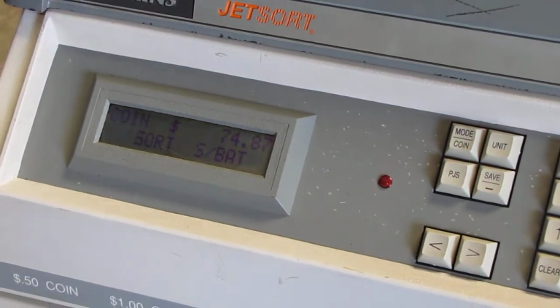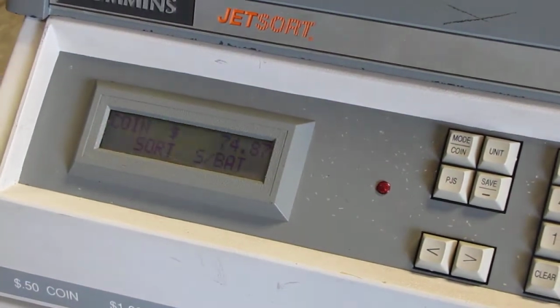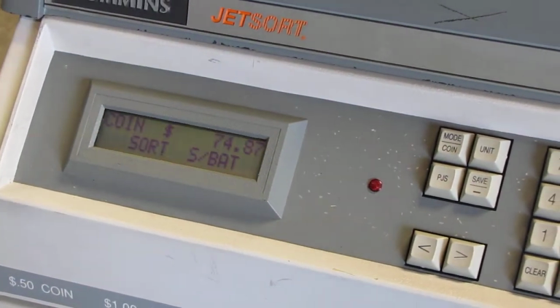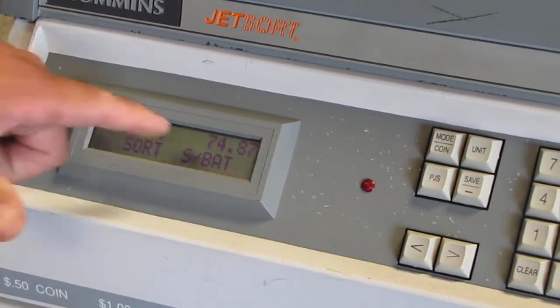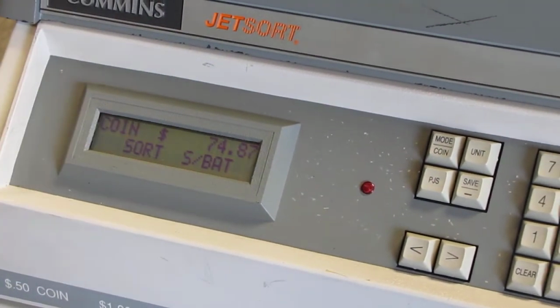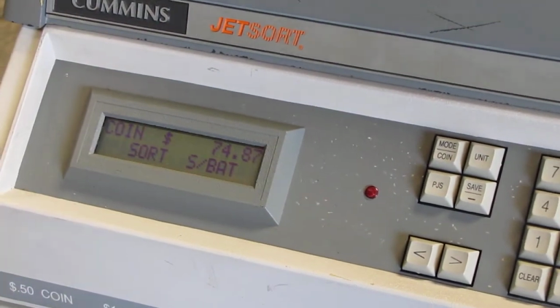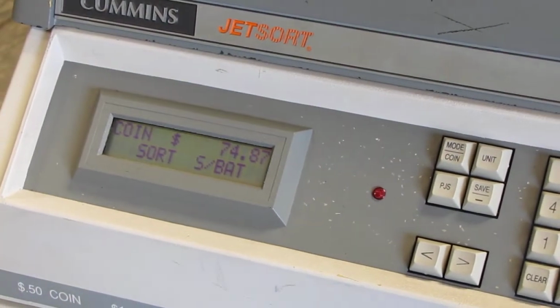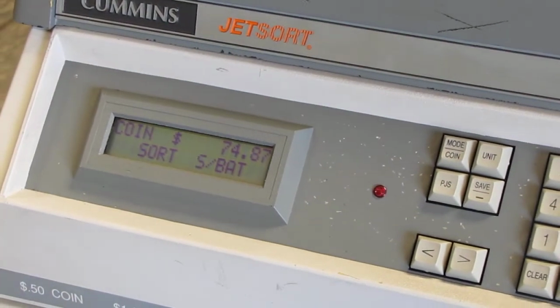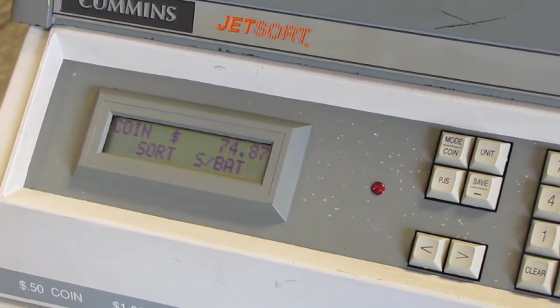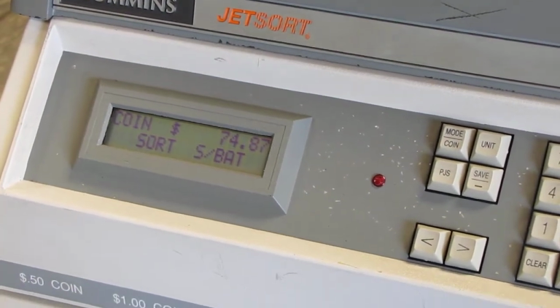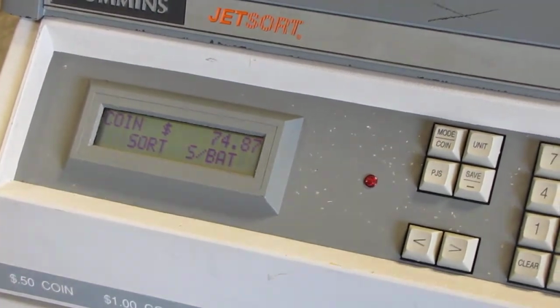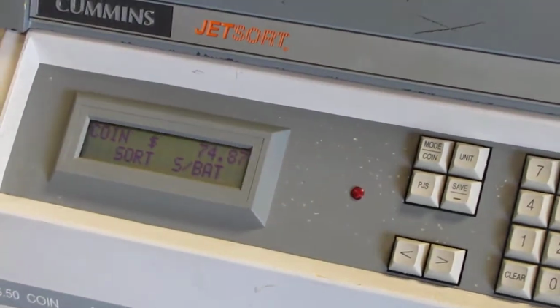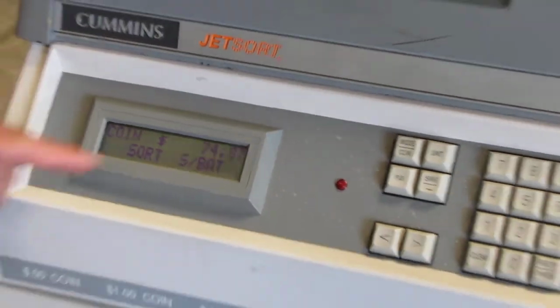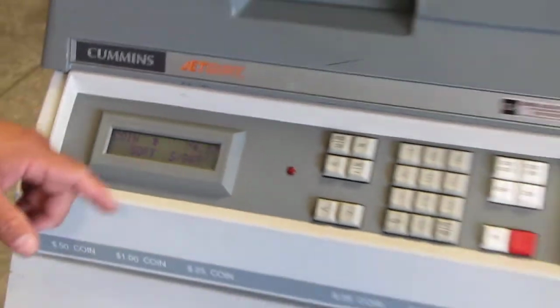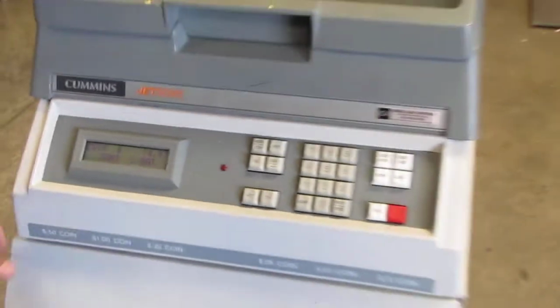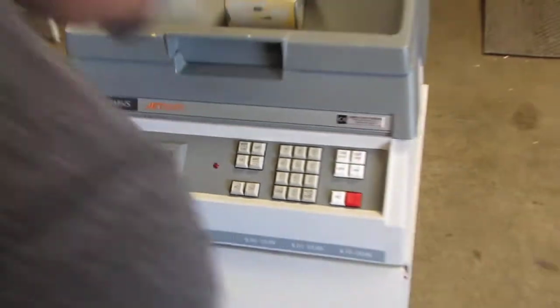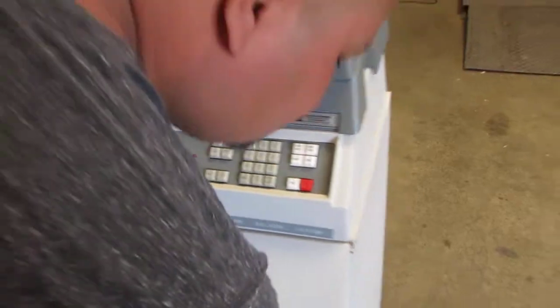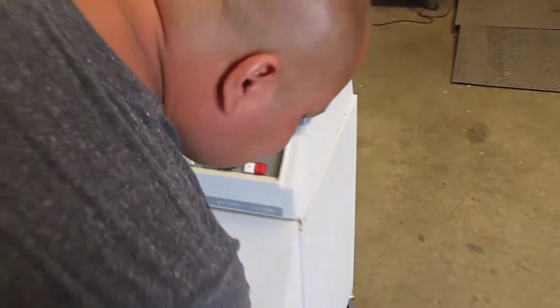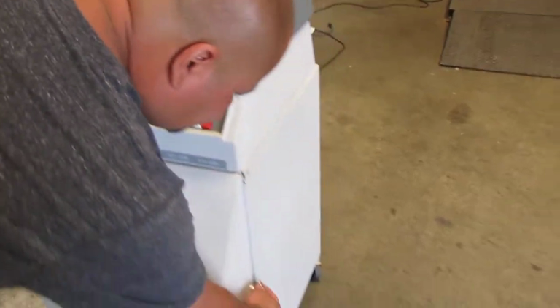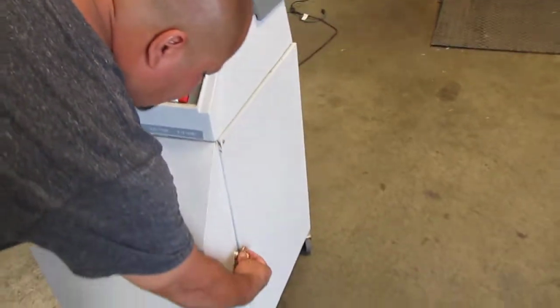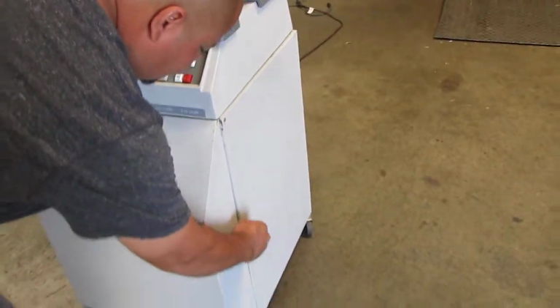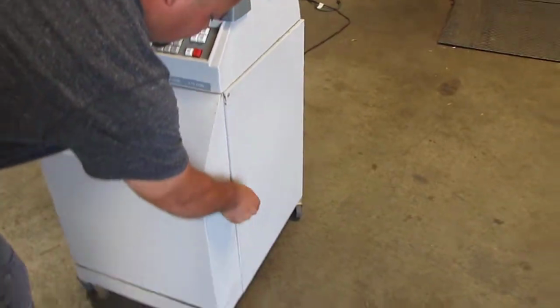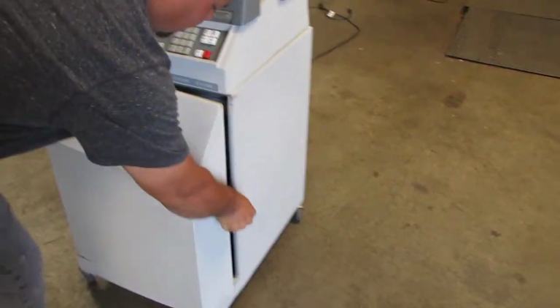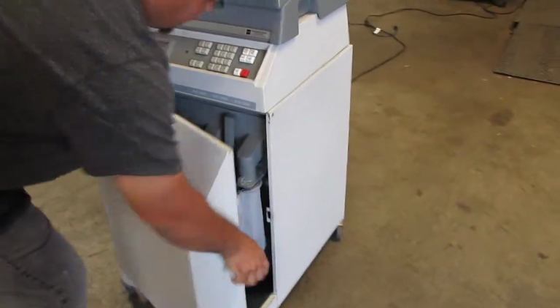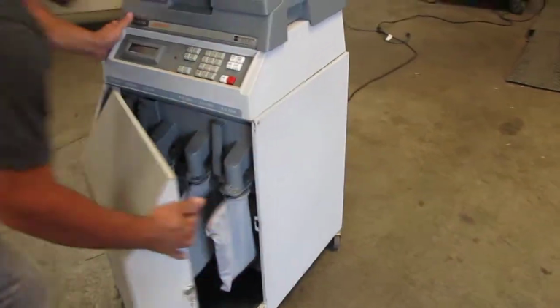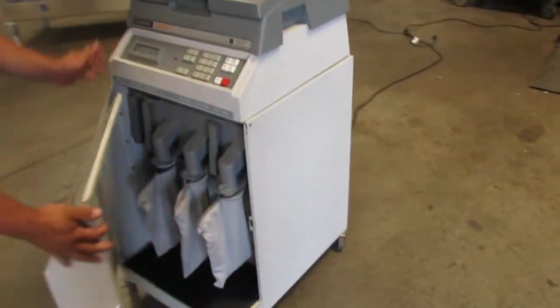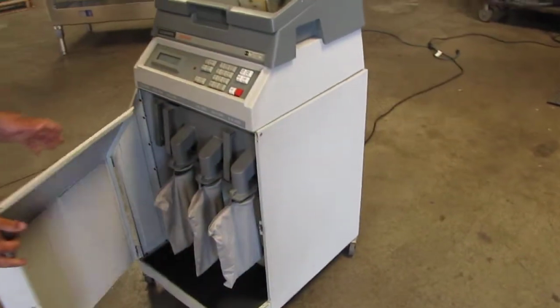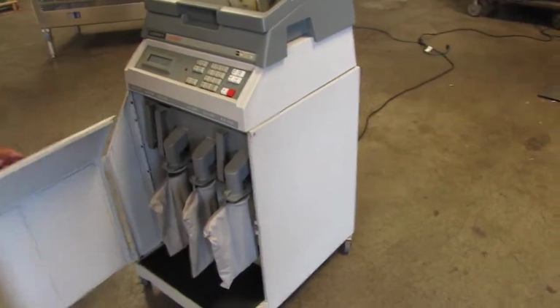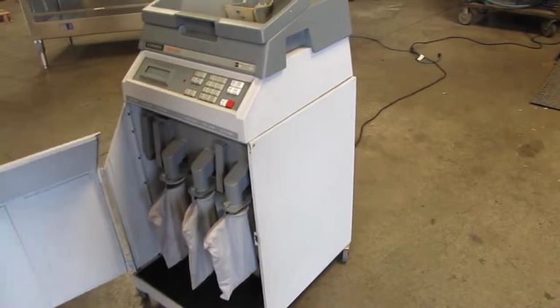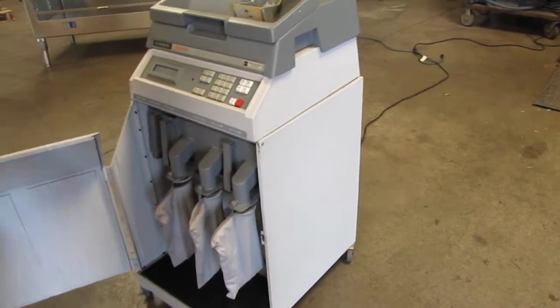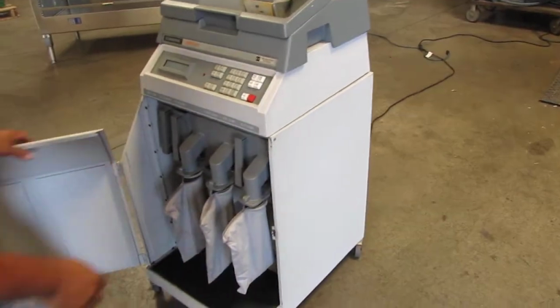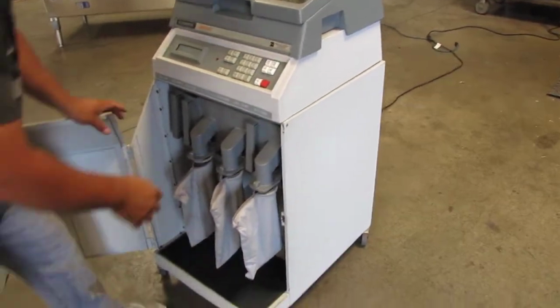So your total is $74.87. And then if you go over here you're going to see all the different coins.